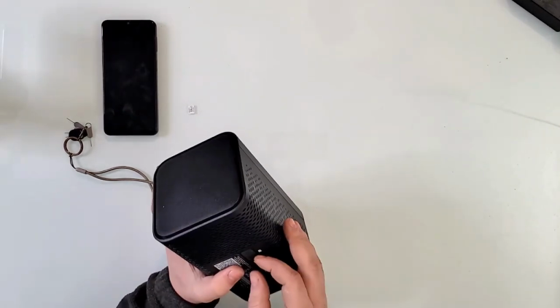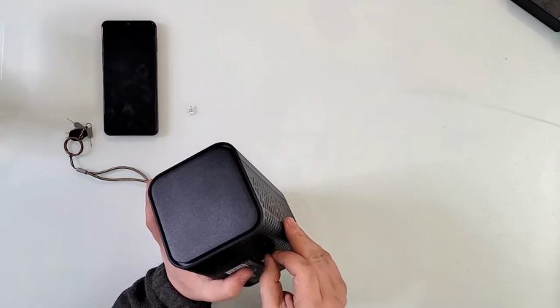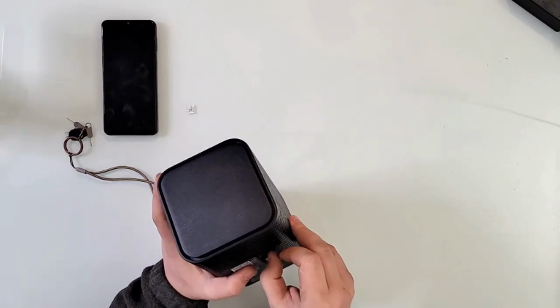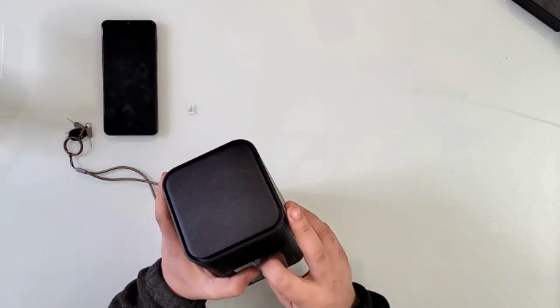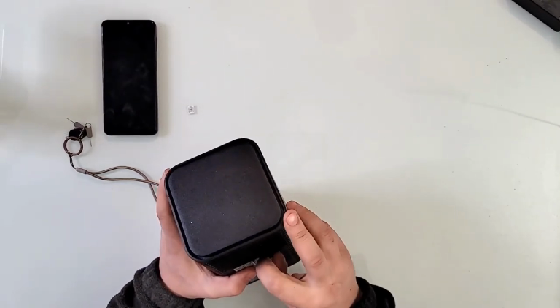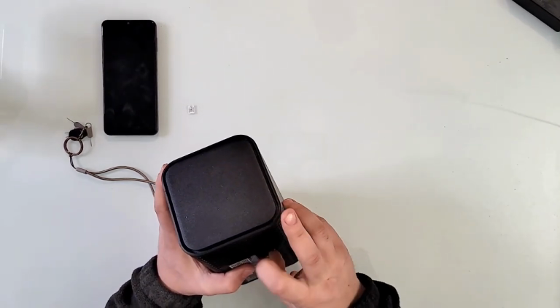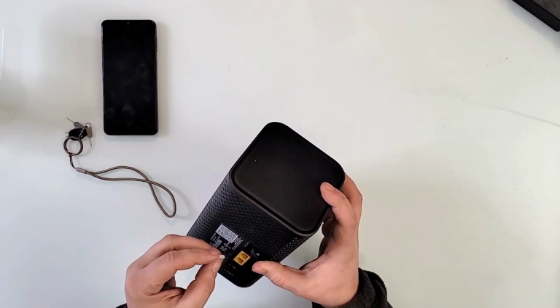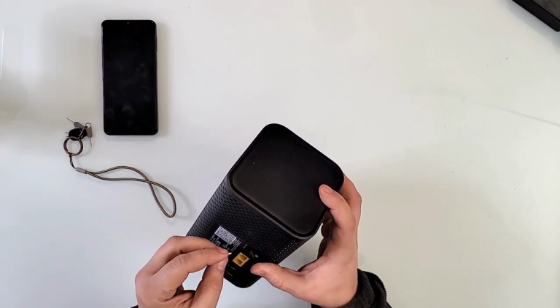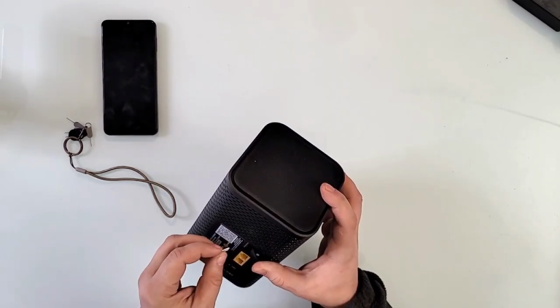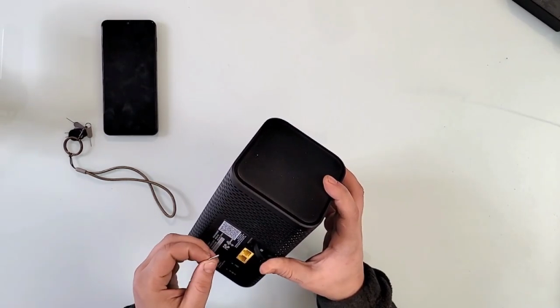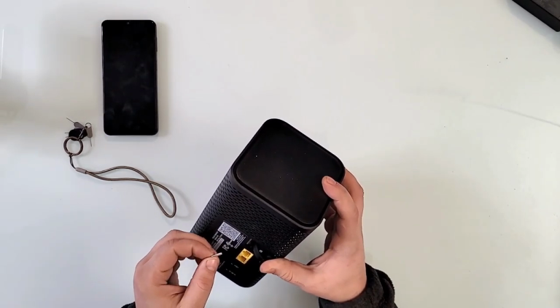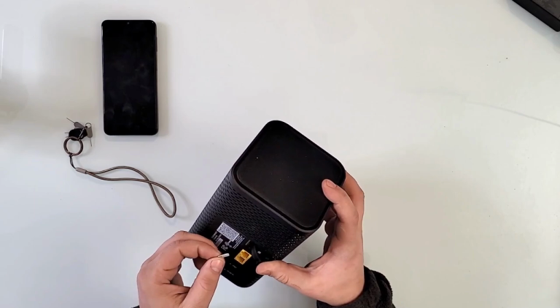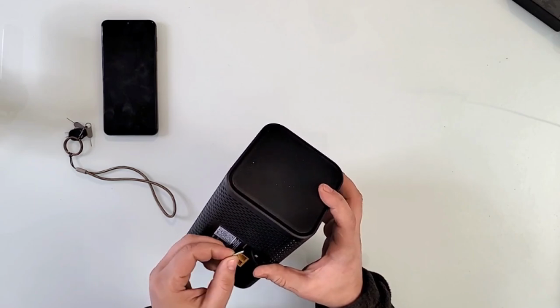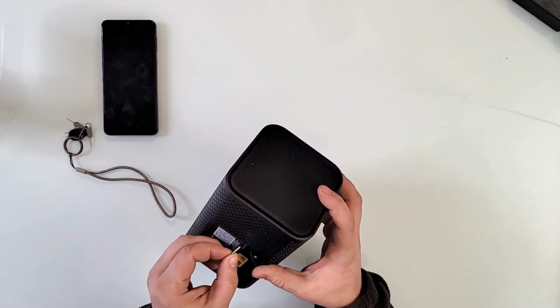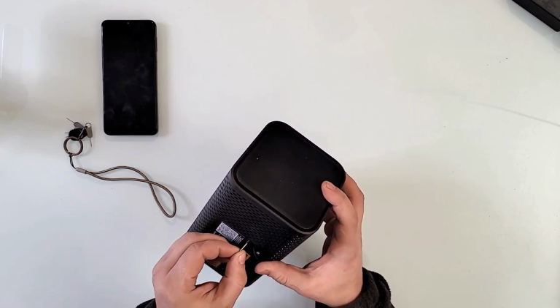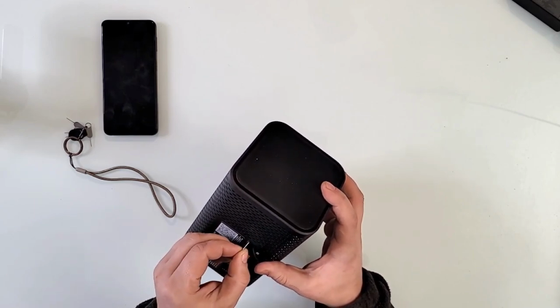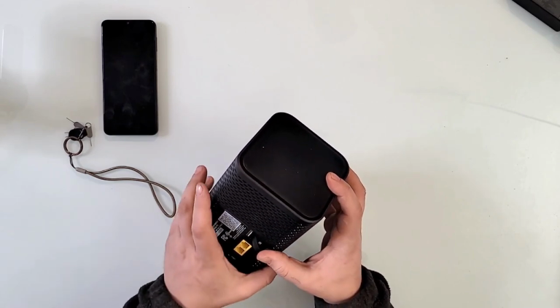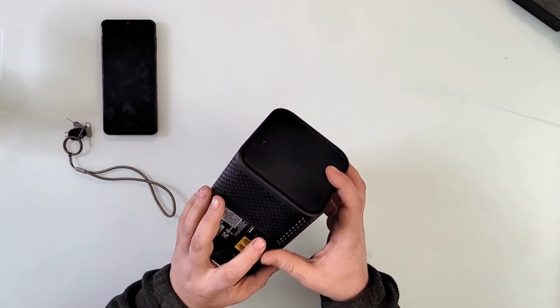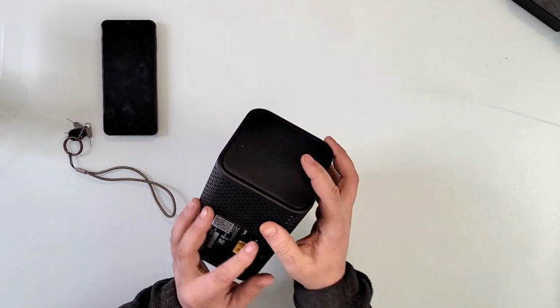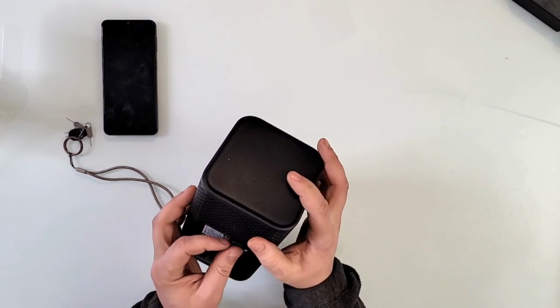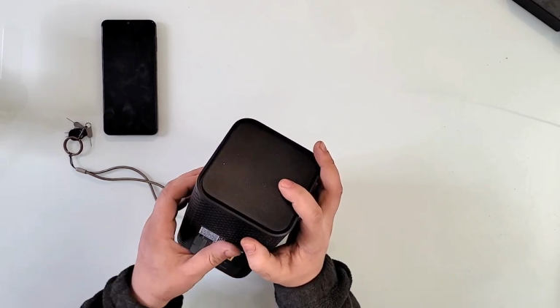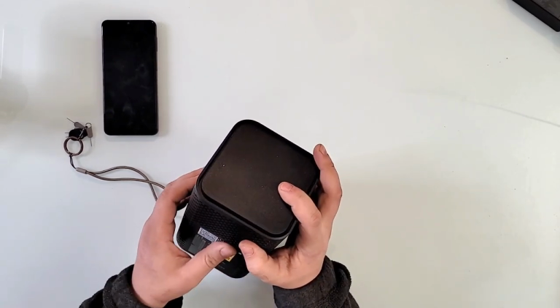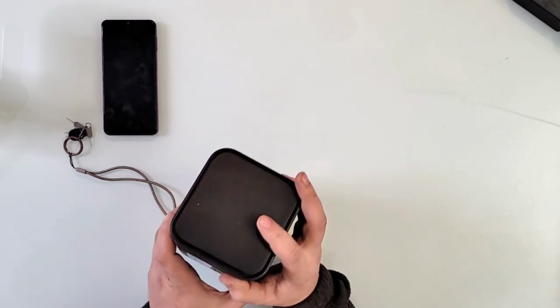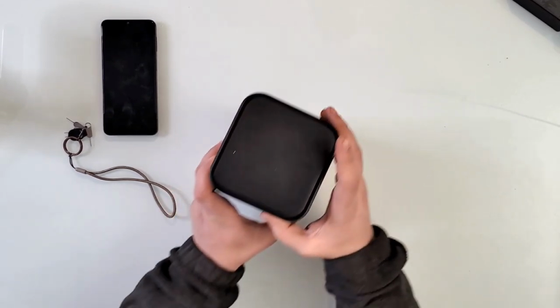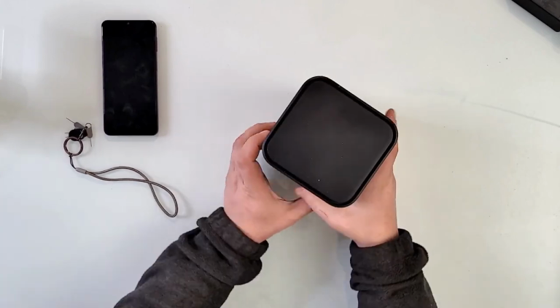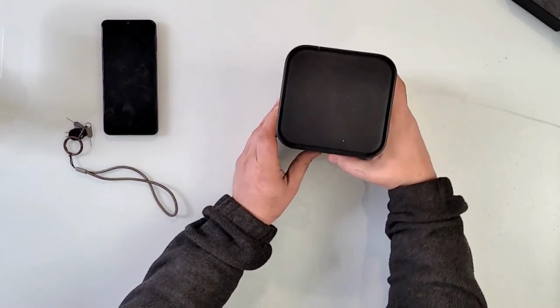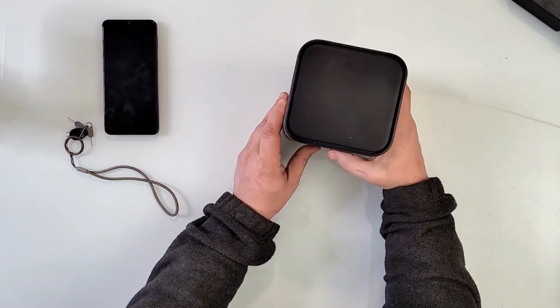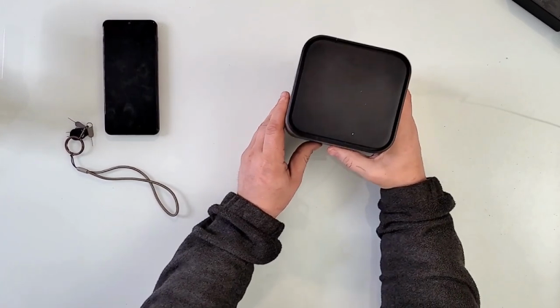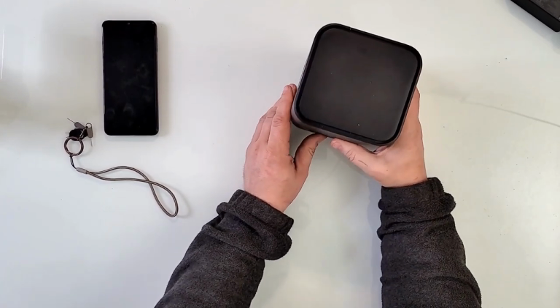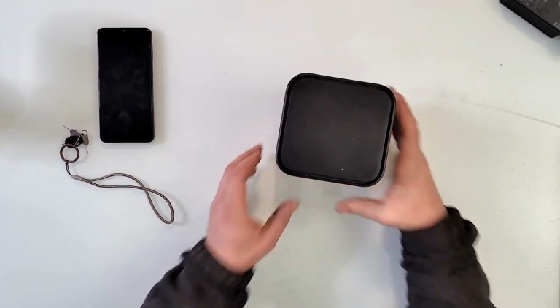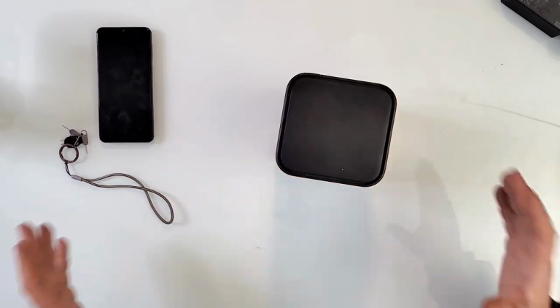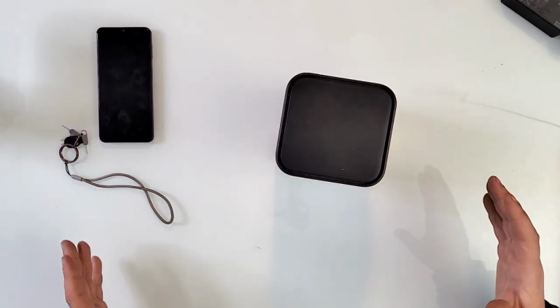Let me just insert the SIM card really quick. How does this one go in? I think this way — okay, yep, it clicked. That's all I care. And now let me just plug it in.